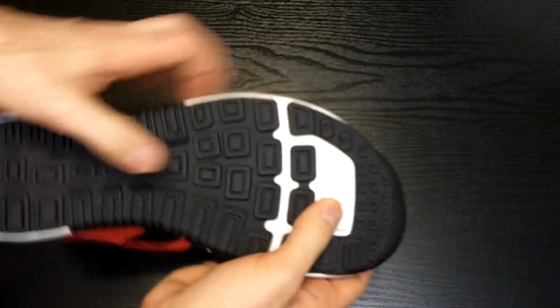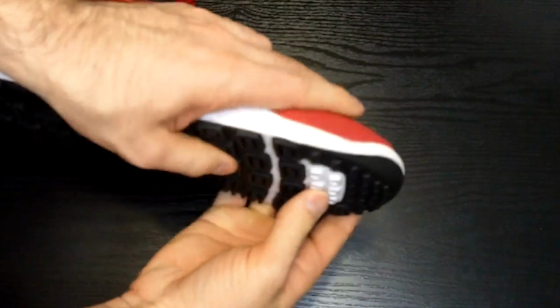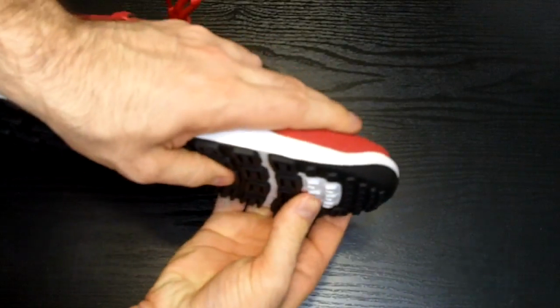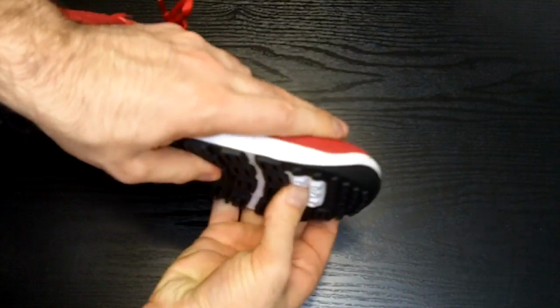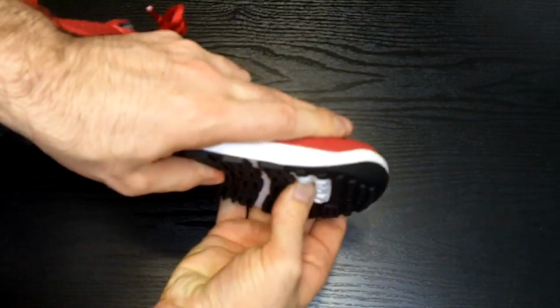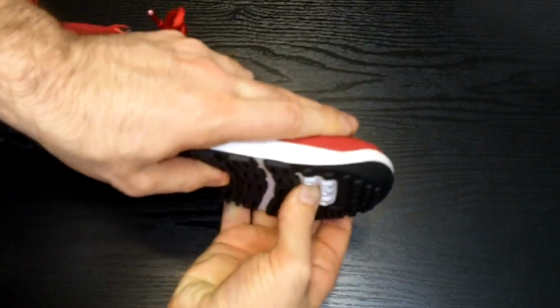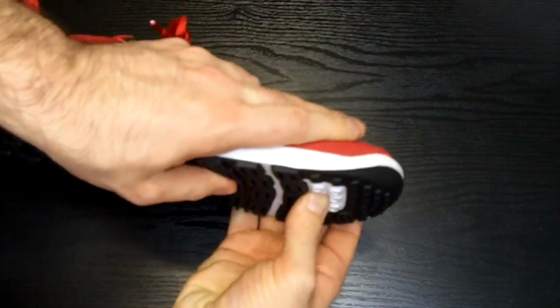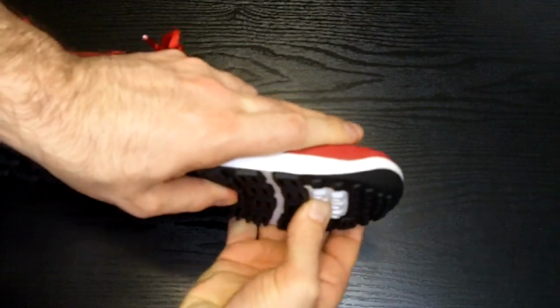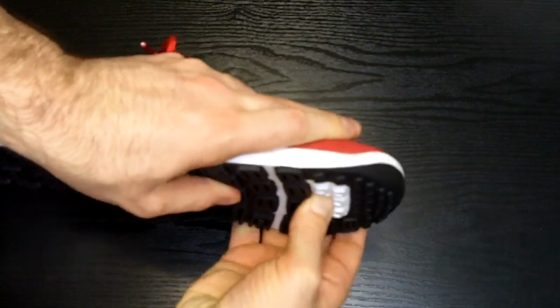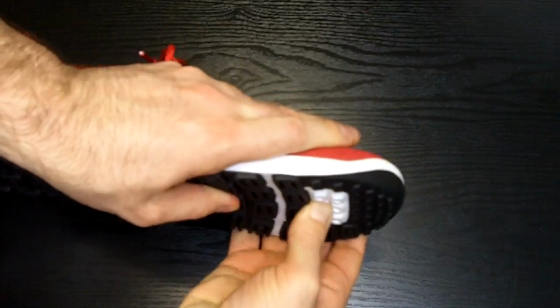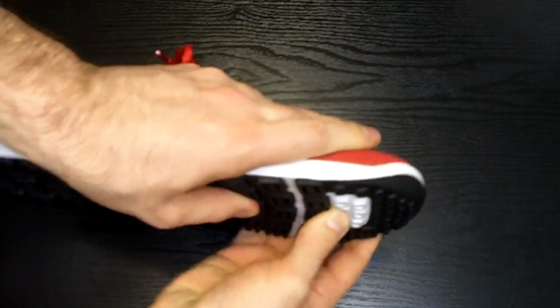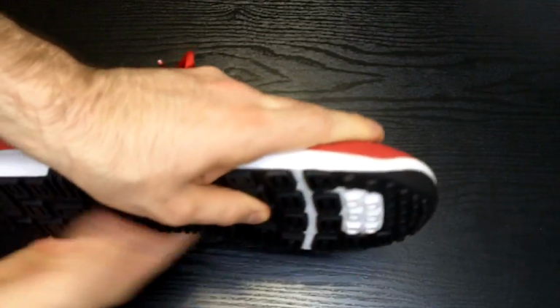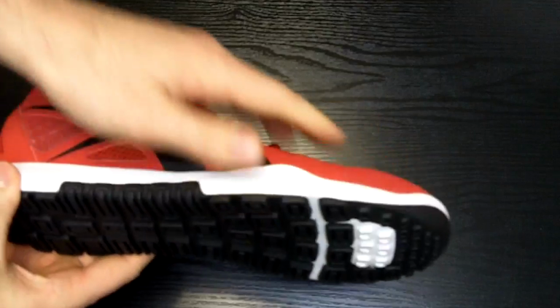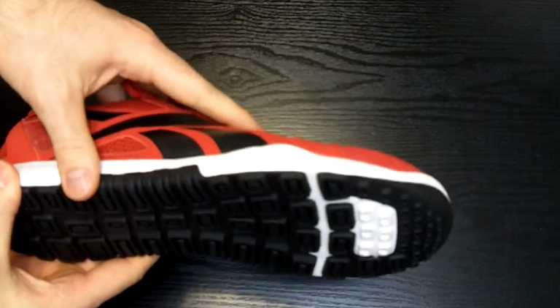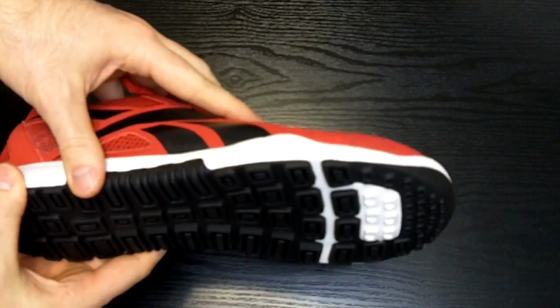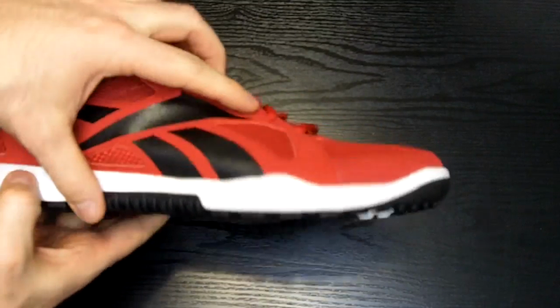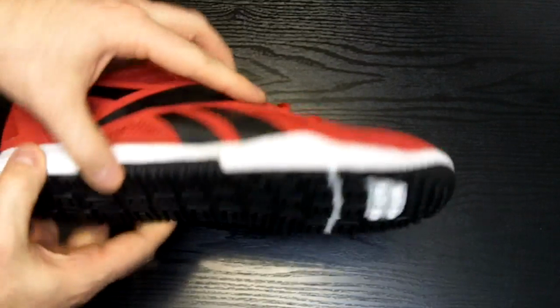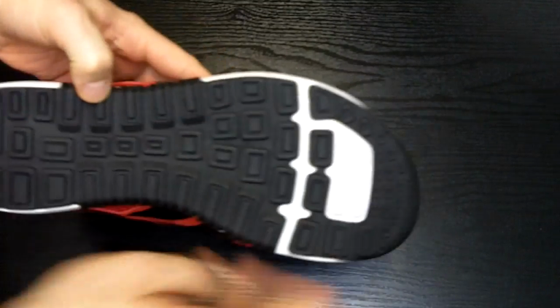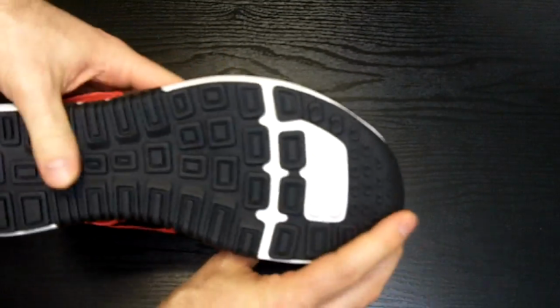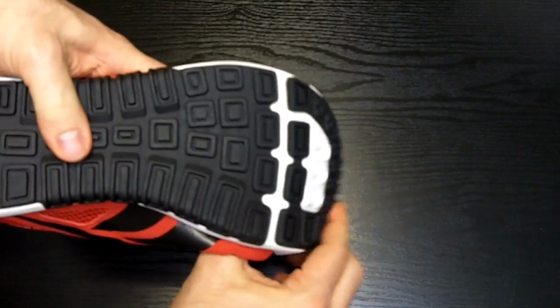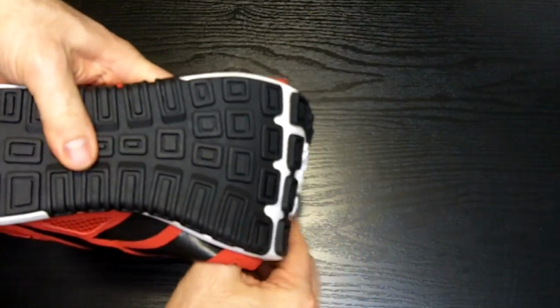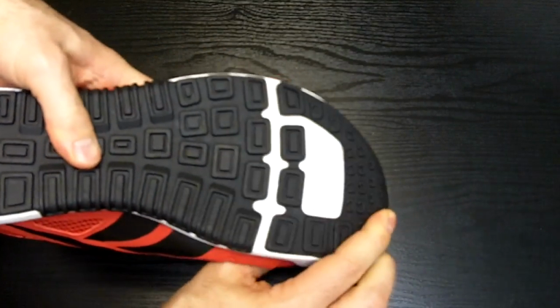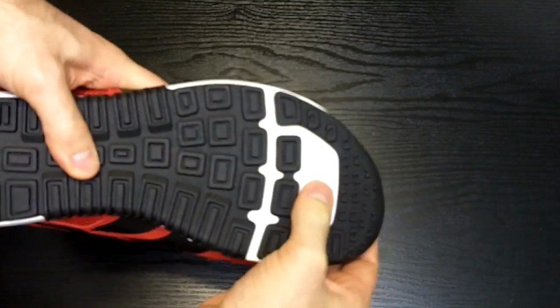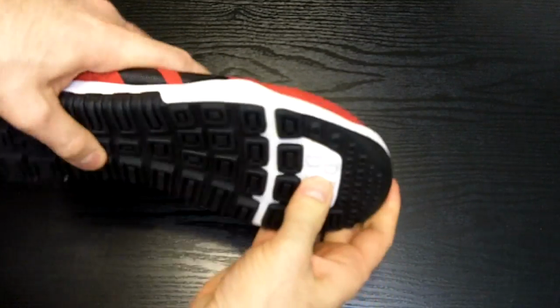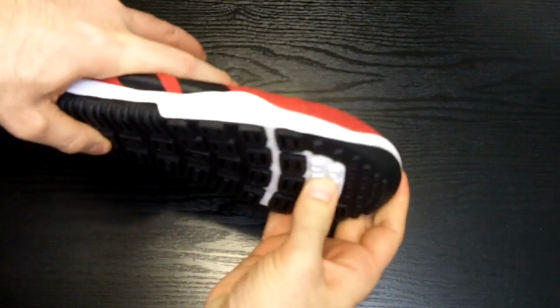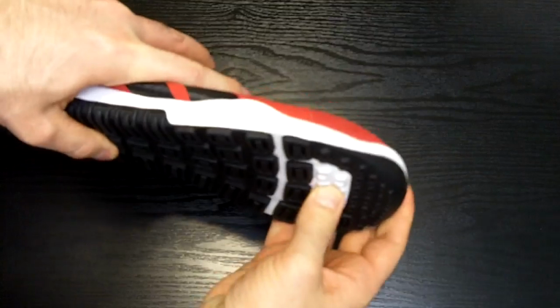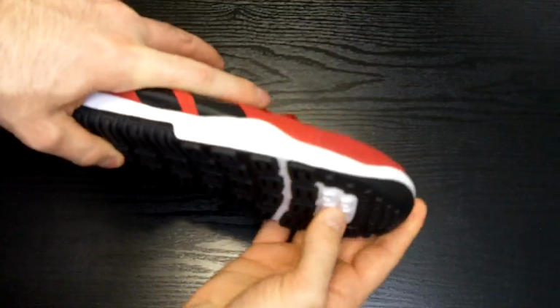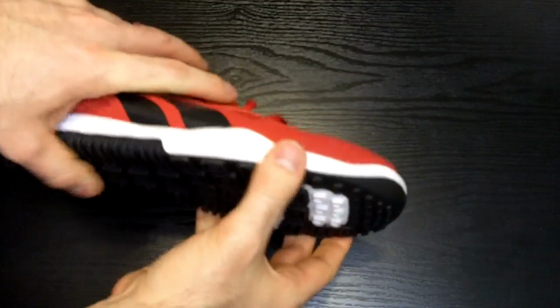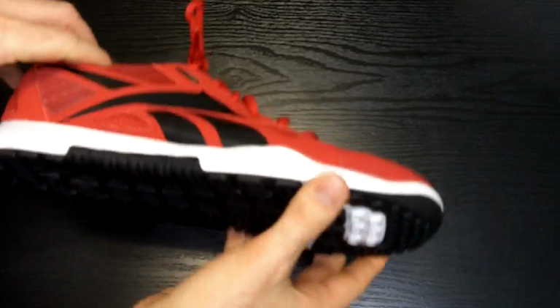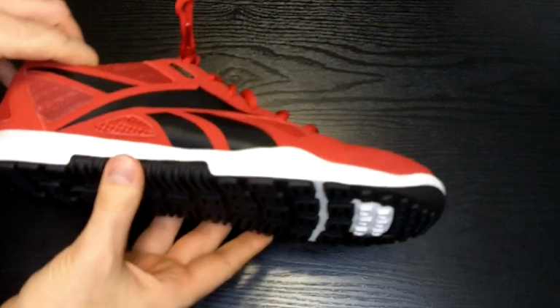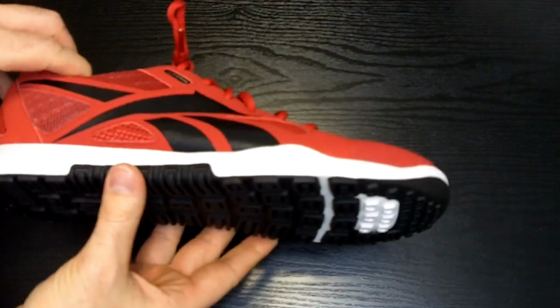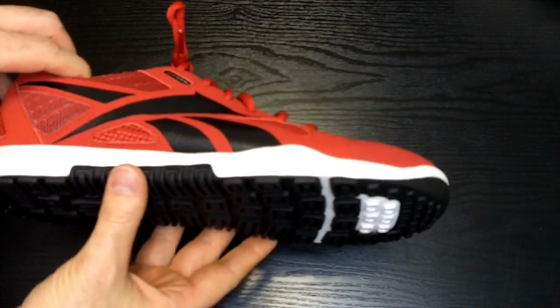One final note on the sole: this padded section at the front is here to provide some cushion when landing on the ball of the foot. This seems like somewhat of a compromise for those who aren't accustomed to minimalist style shoes, allowing them to have some cushion in their landings.